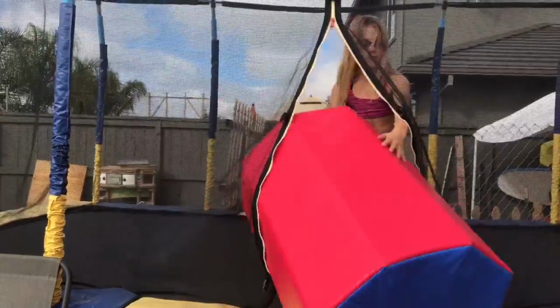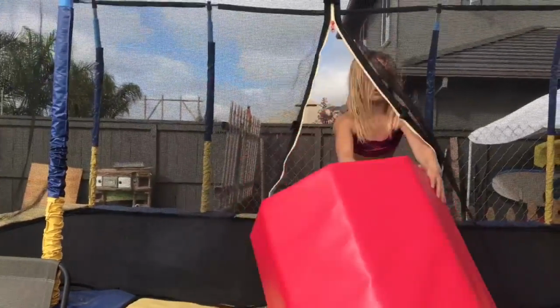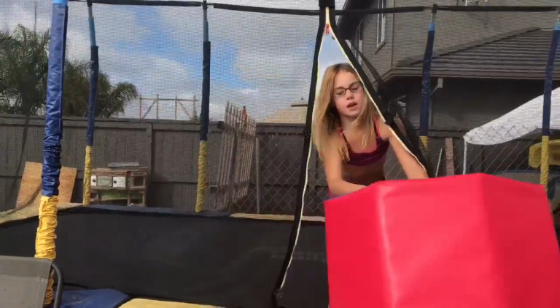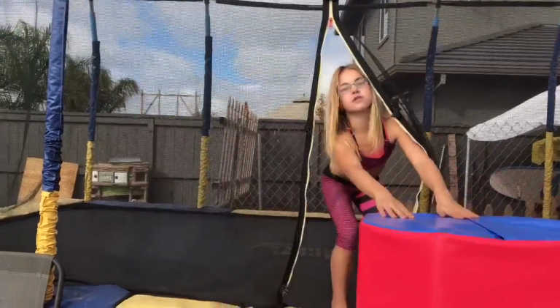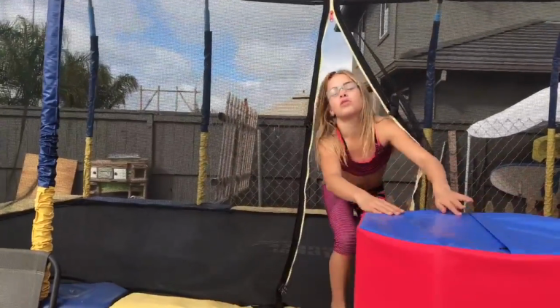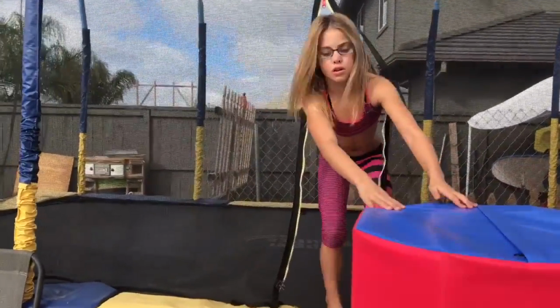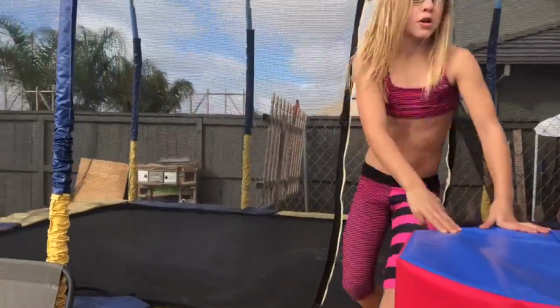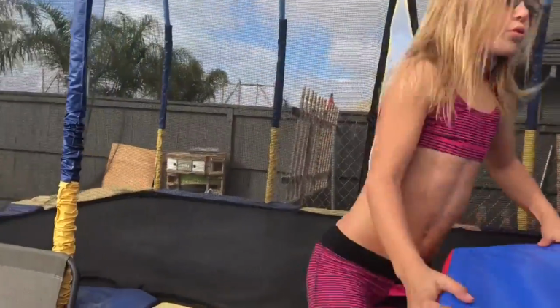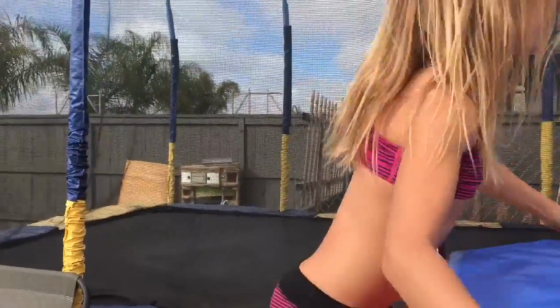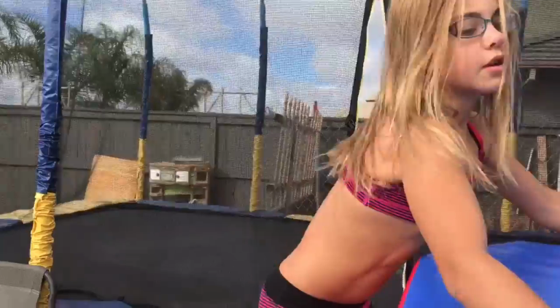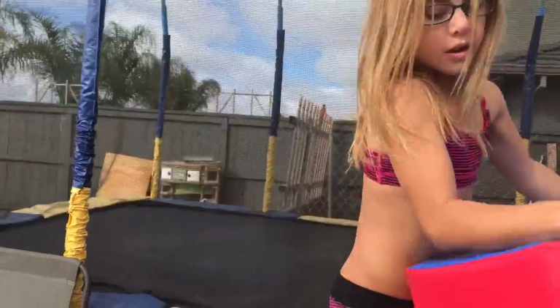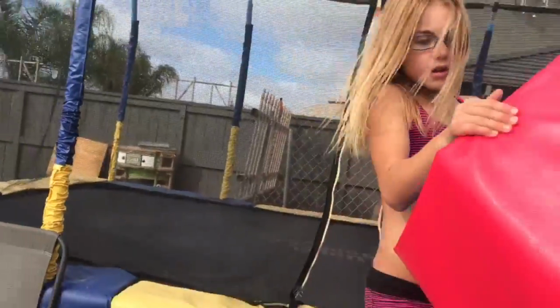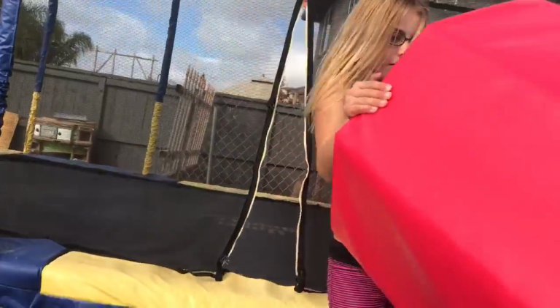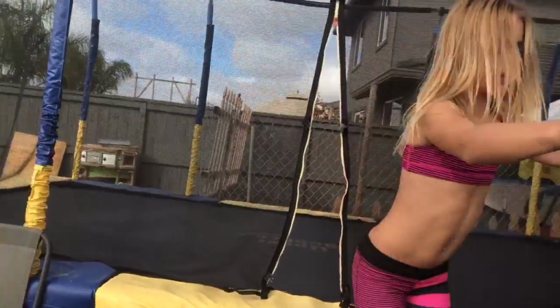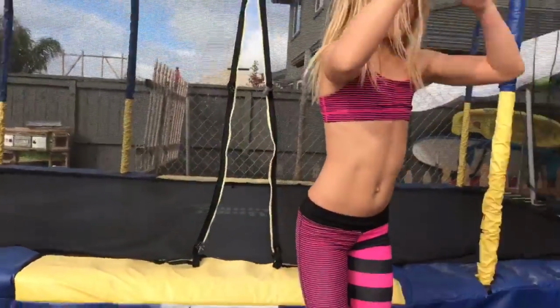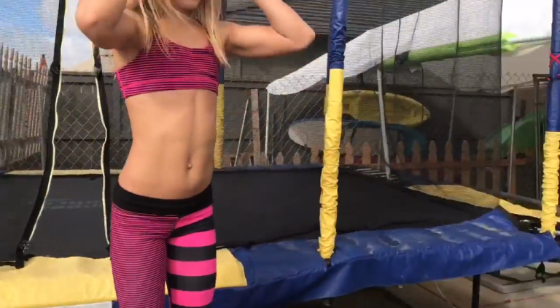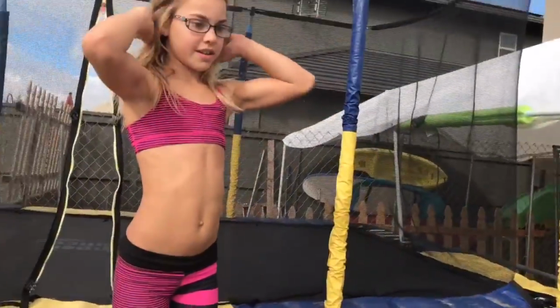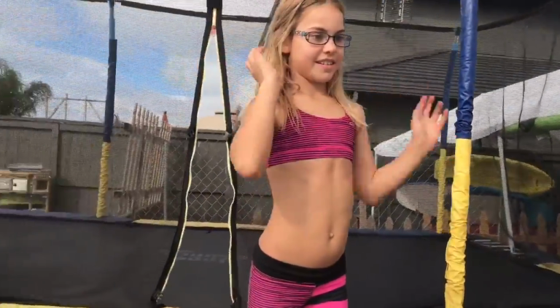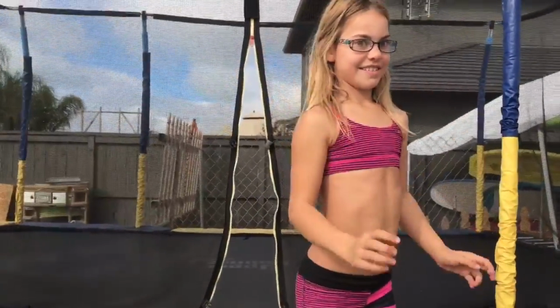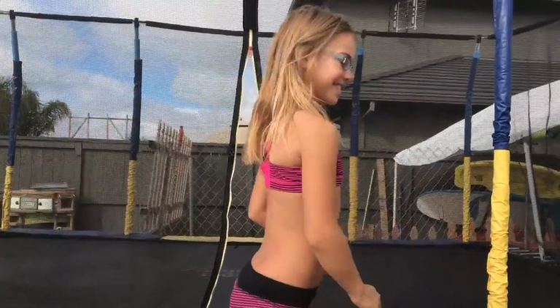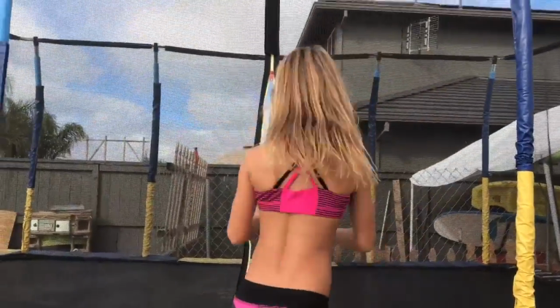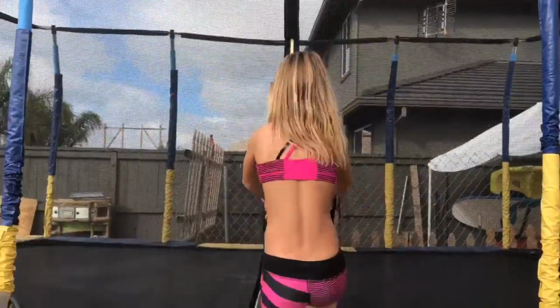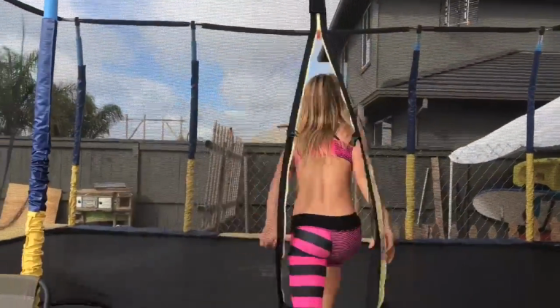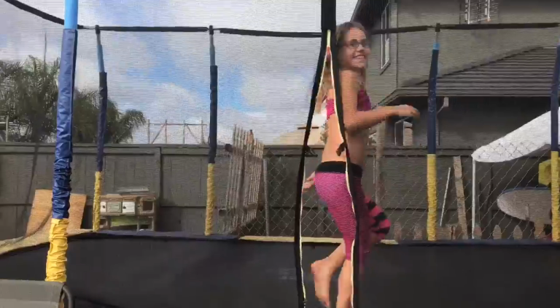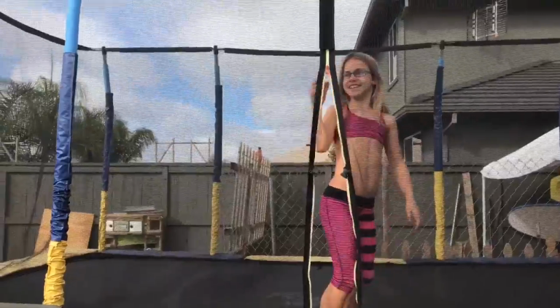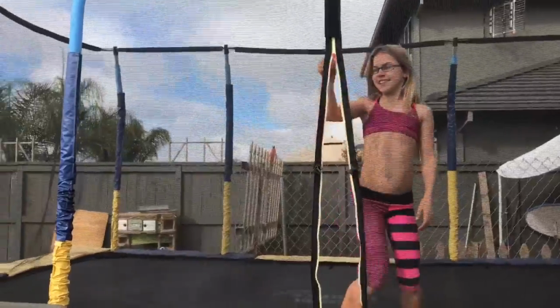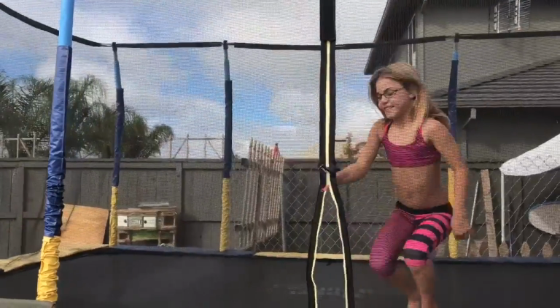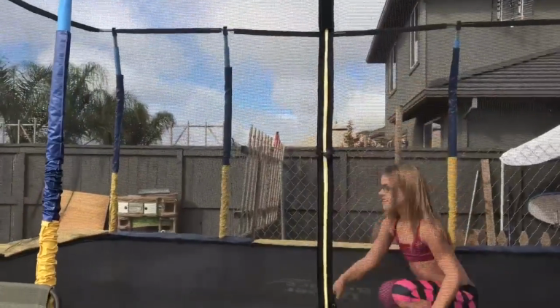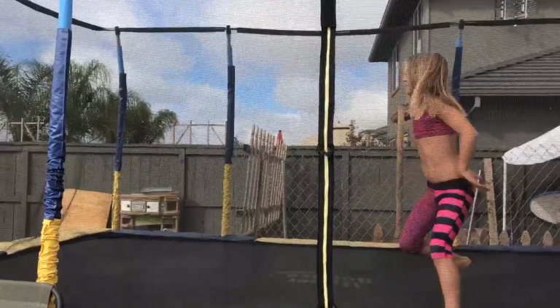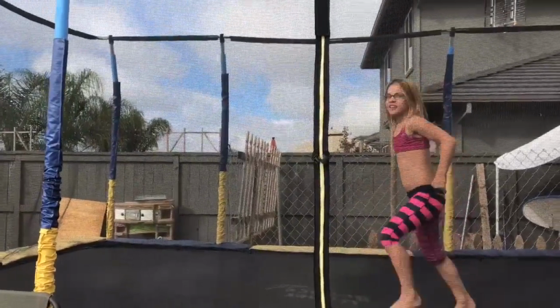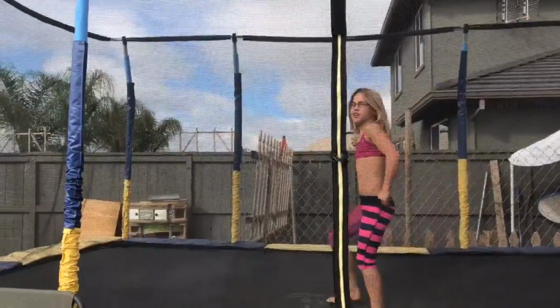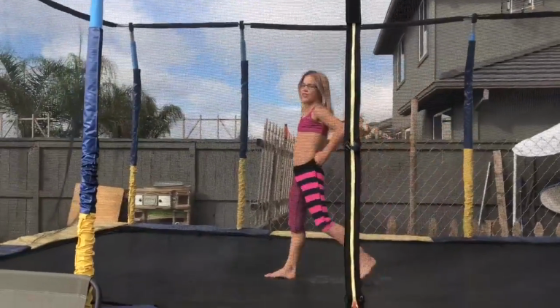As soon as it's out, it's a little hard to have it on. And then here's one on the floor.